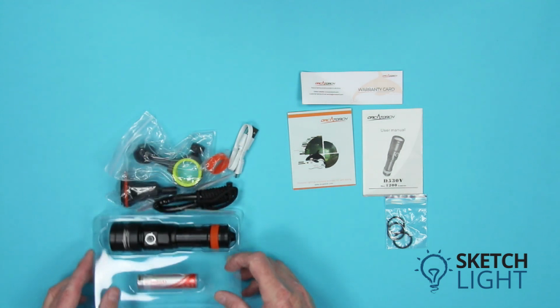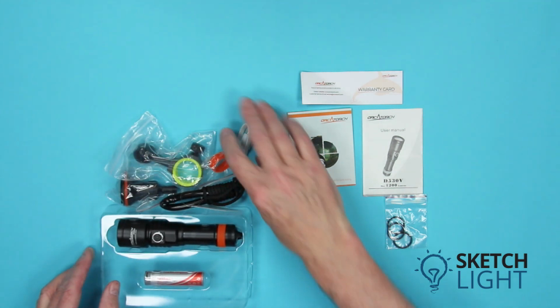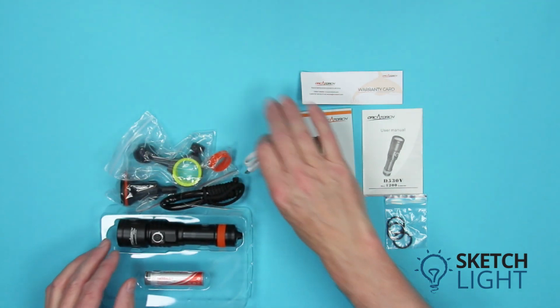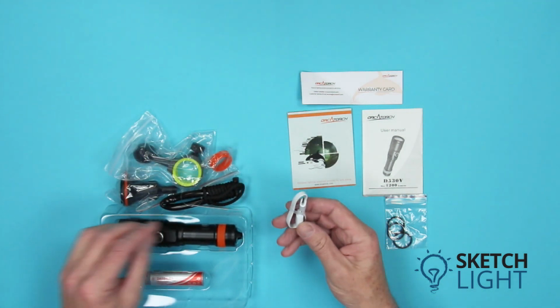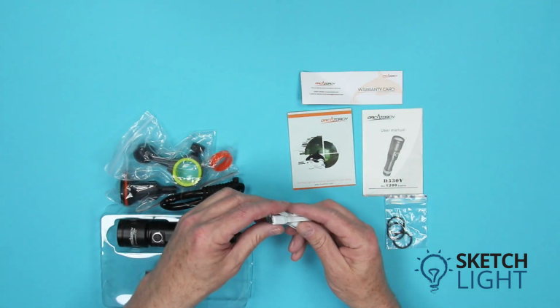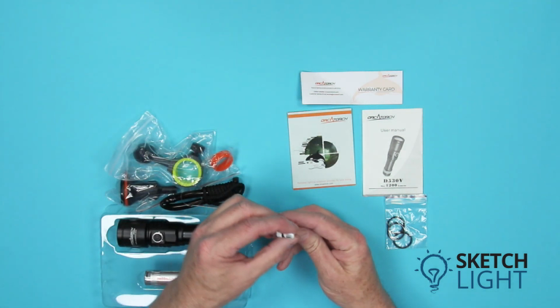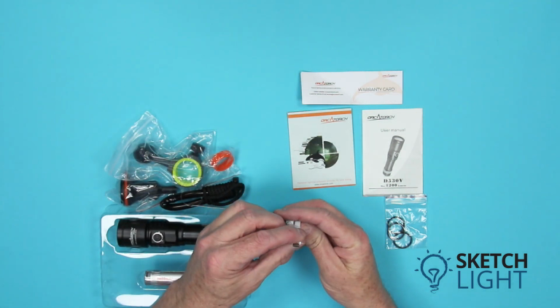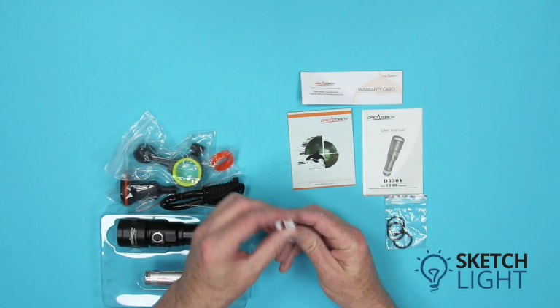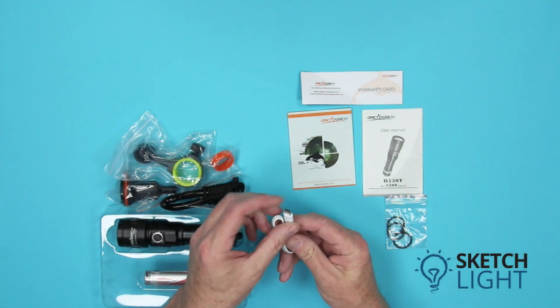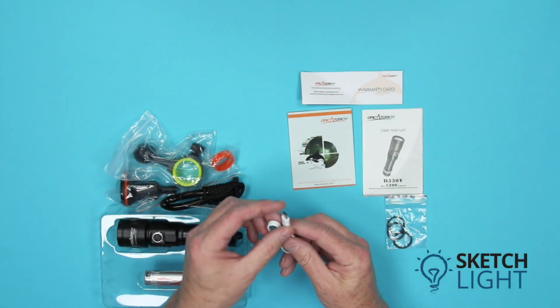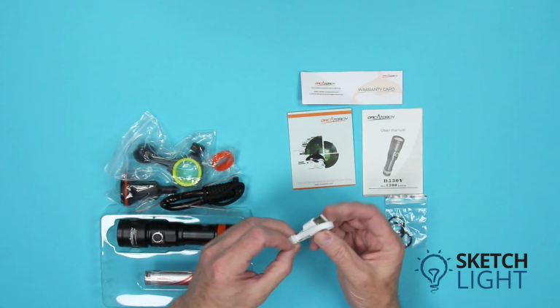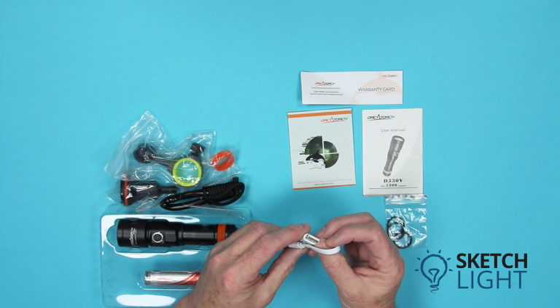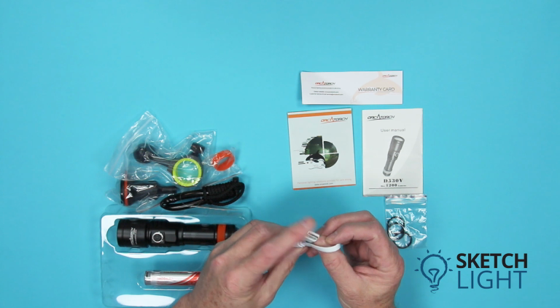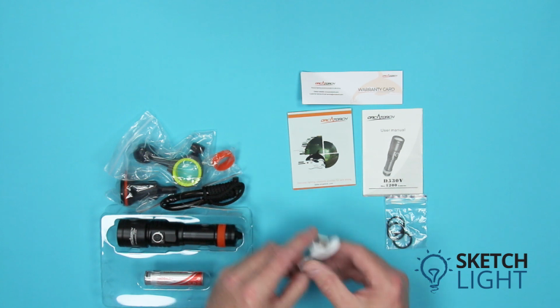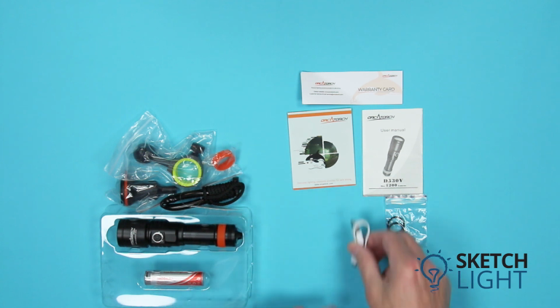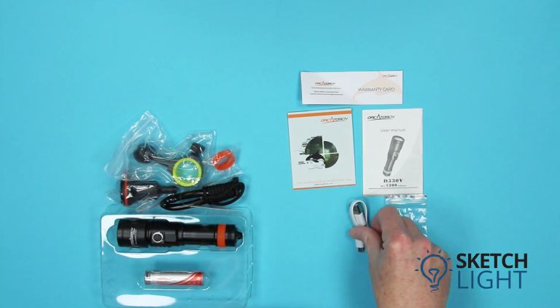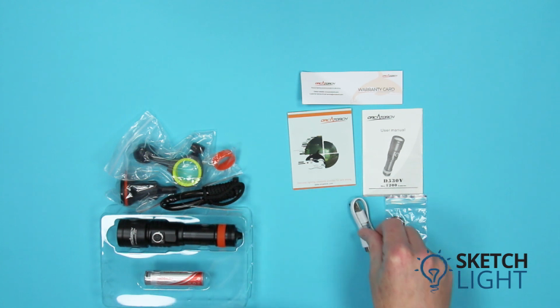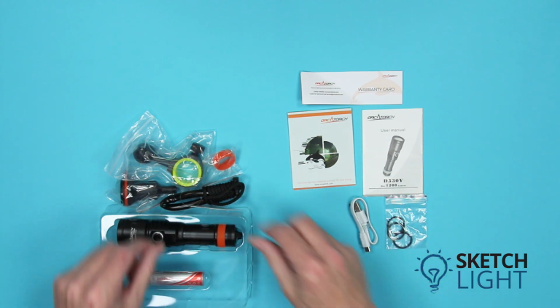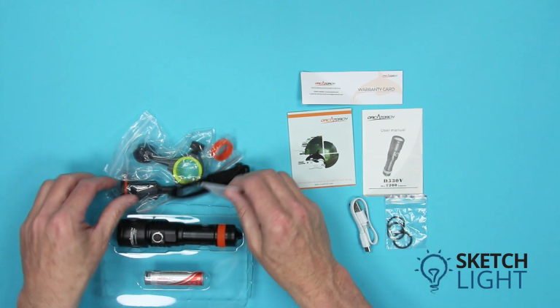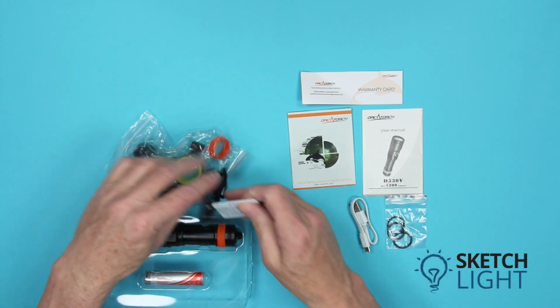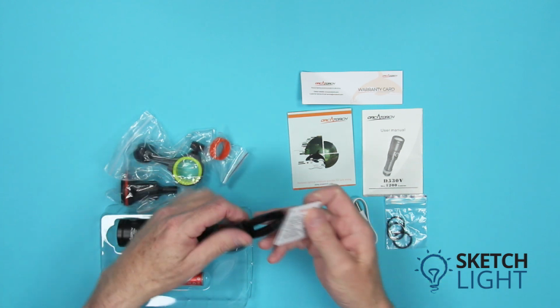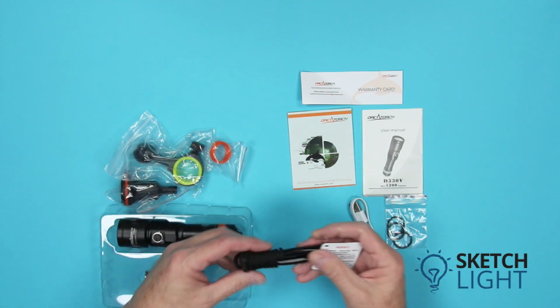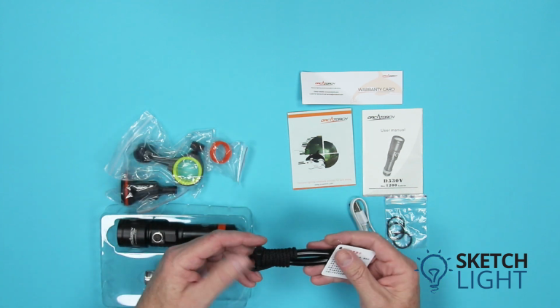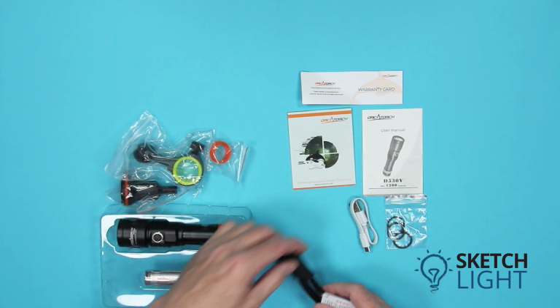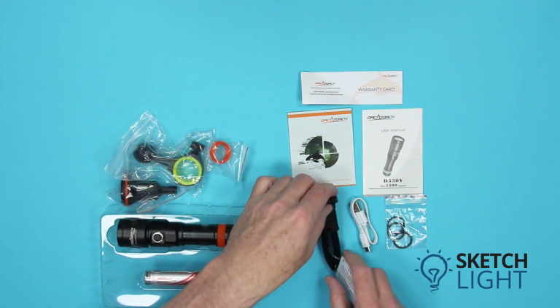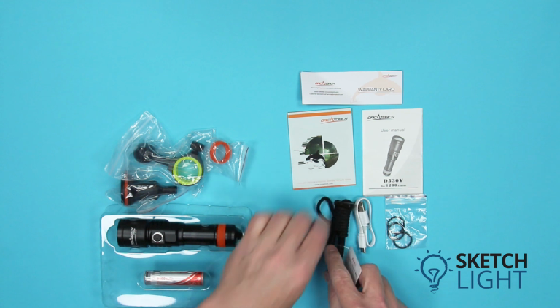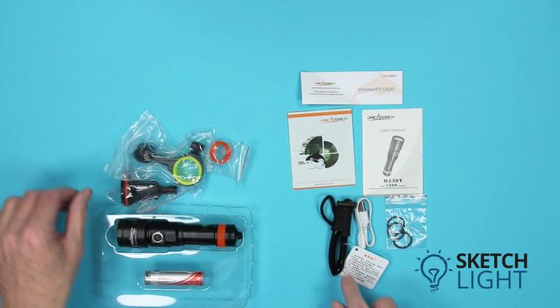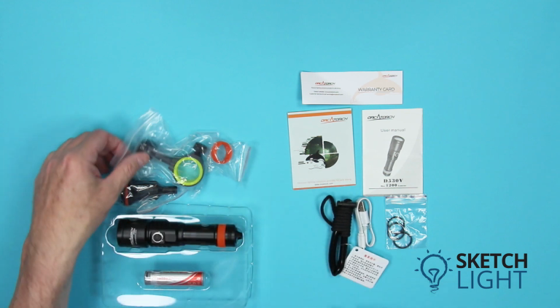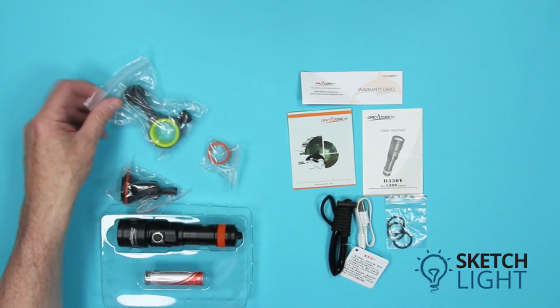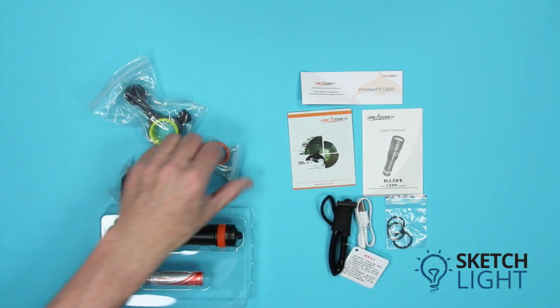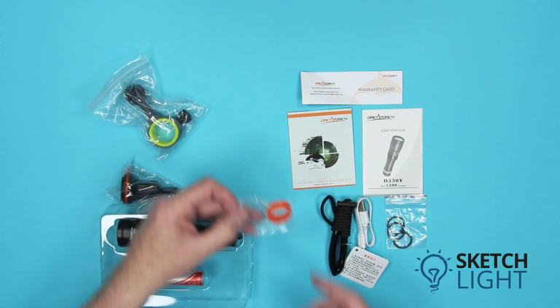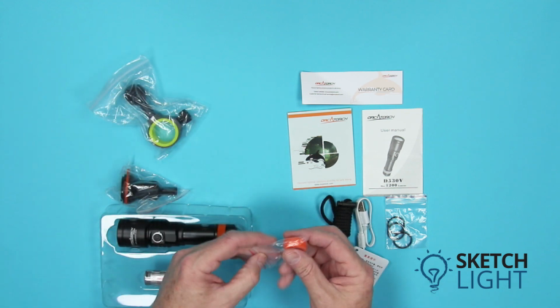Also included is a charging cable with a USB micro connector for the battery and a USB-A connector for the charger, a lanyard, and a spare orange Orca Torch branding ring.